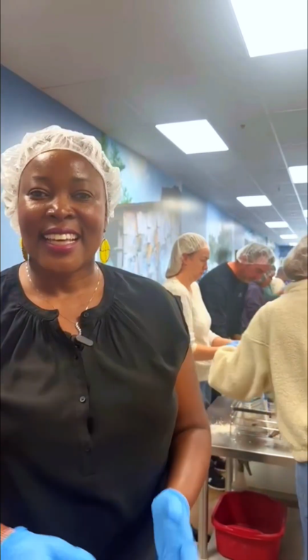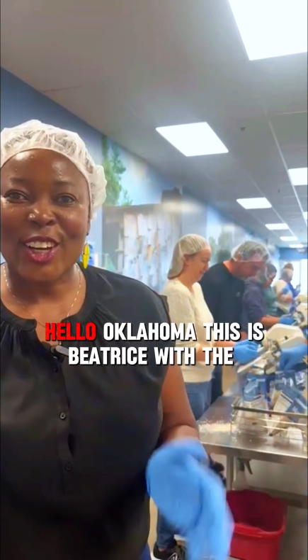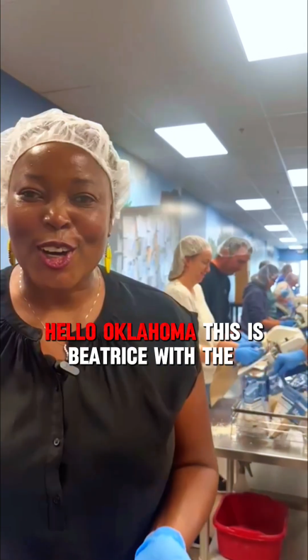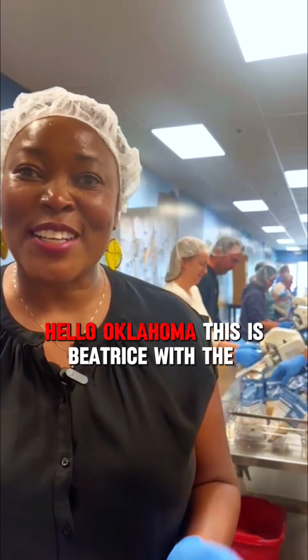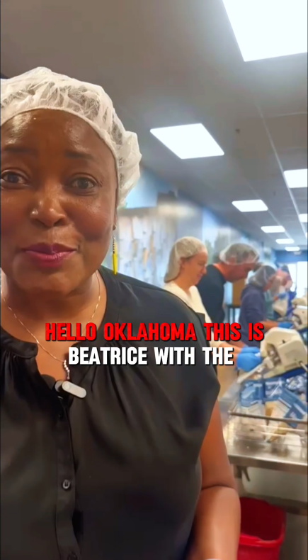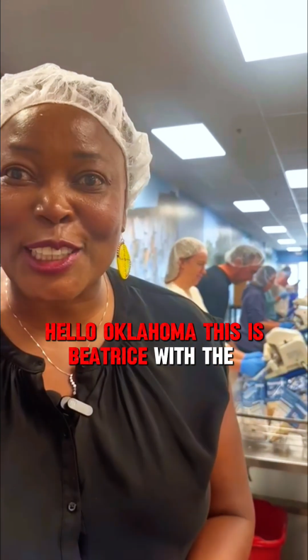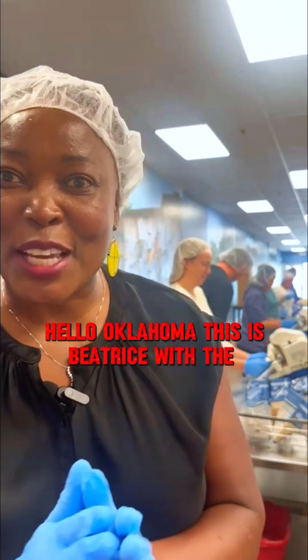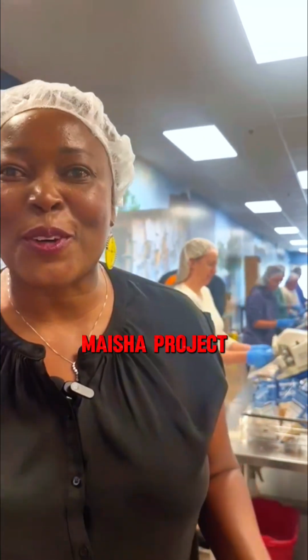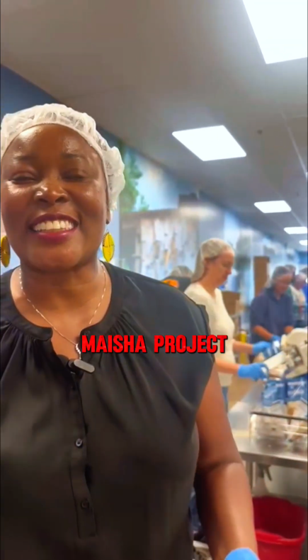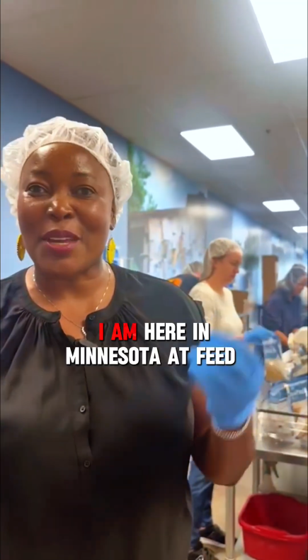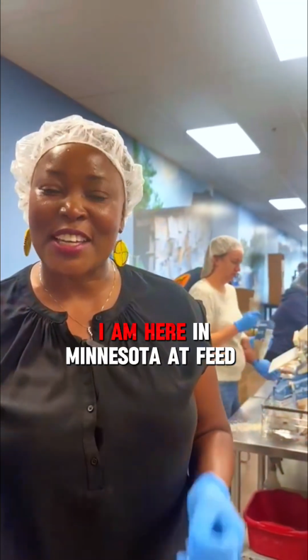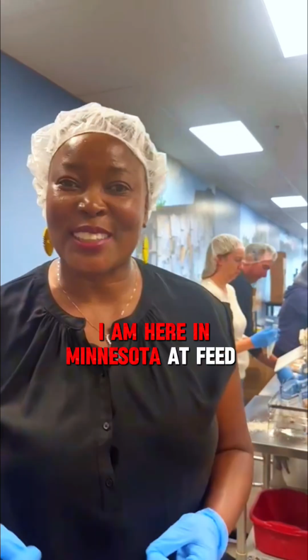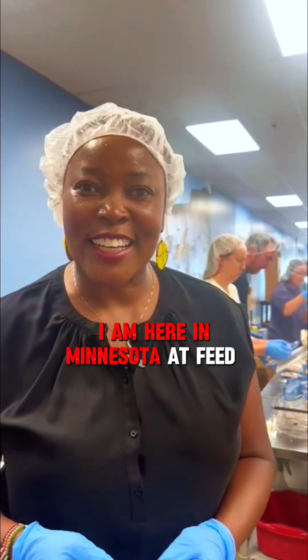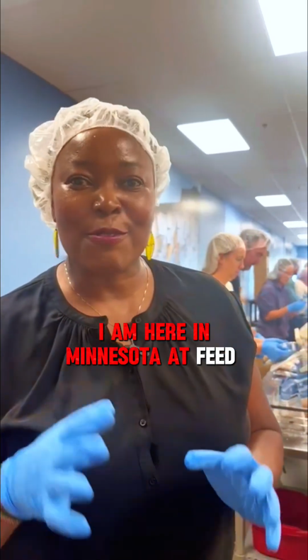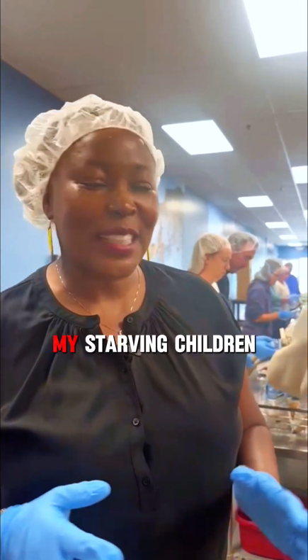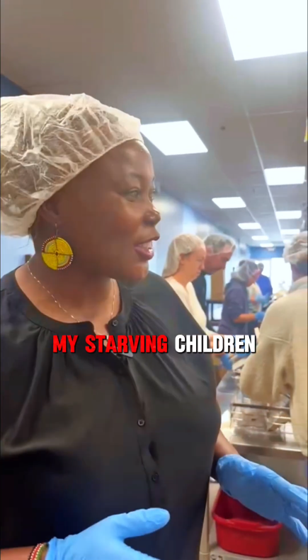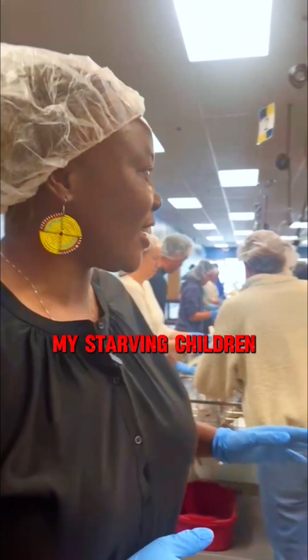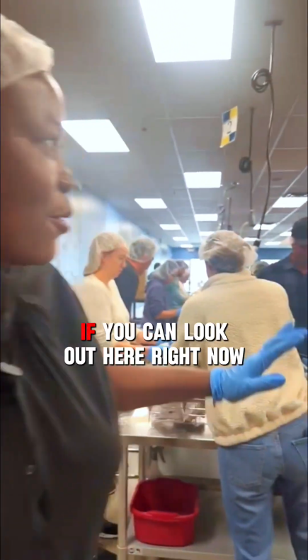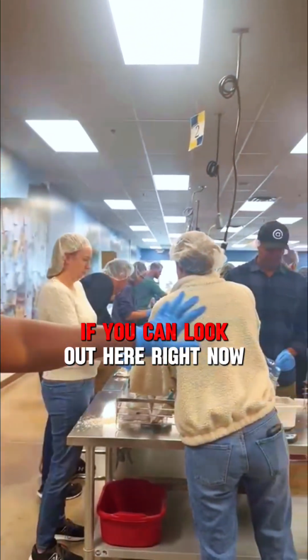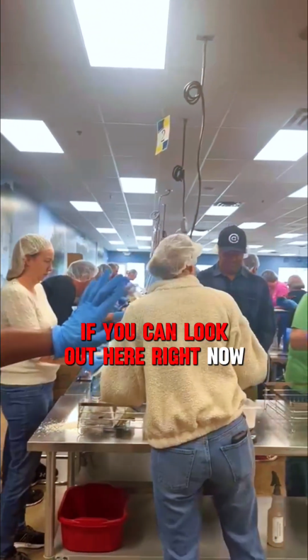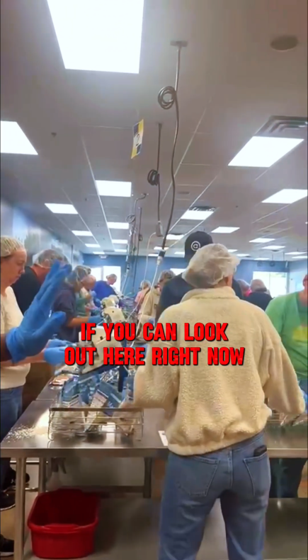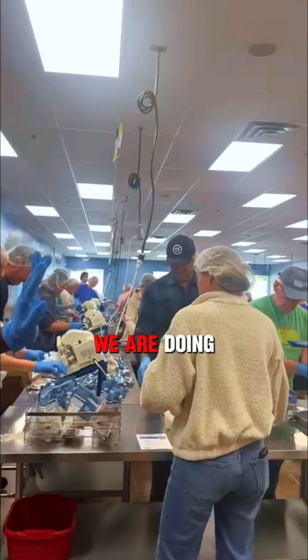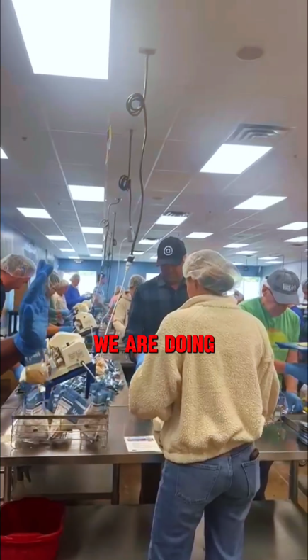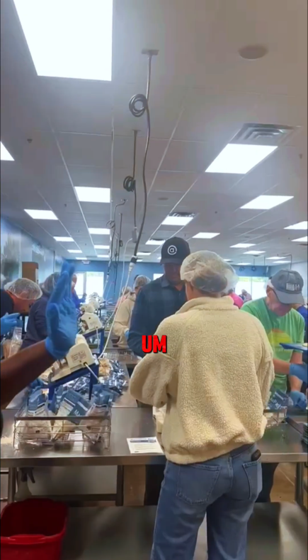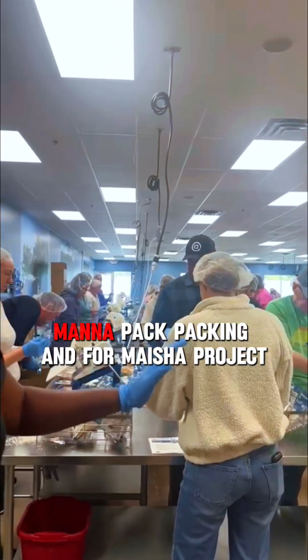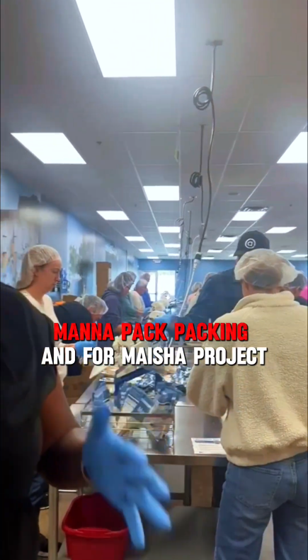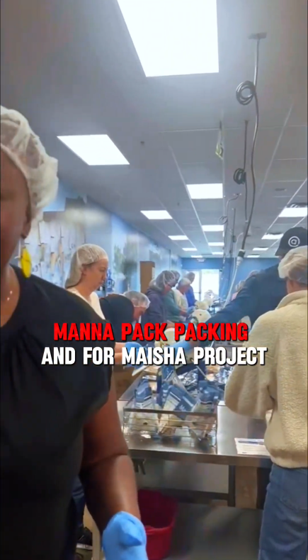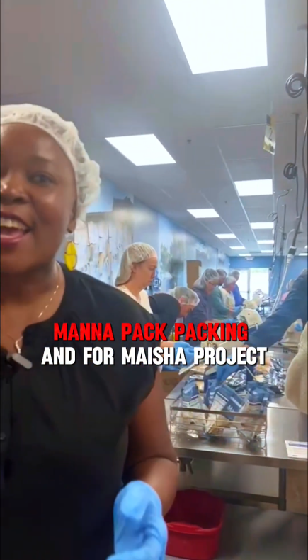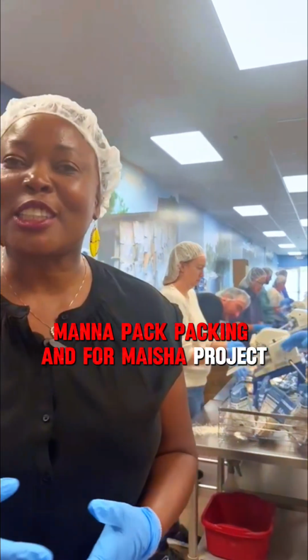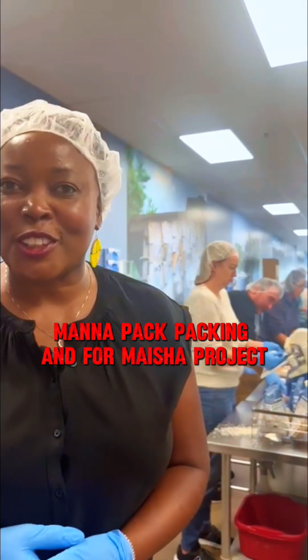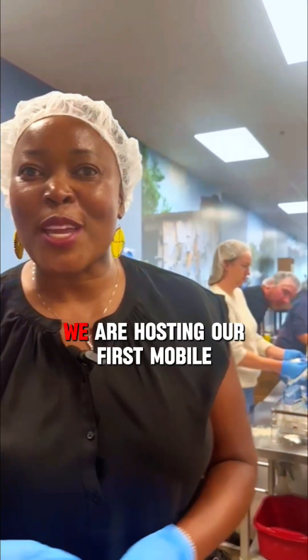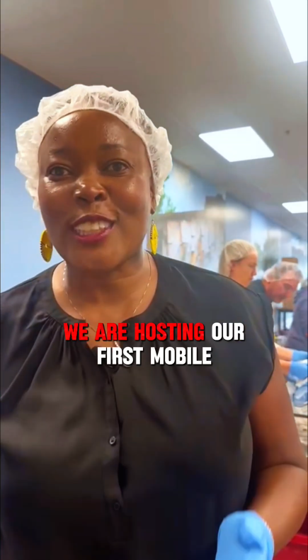Hello Oklahoma! This is Beatrice with the Maisha Project. I am here in Minnesota at Feed My Starving Children, where we are doing a MobilePack. For the Maisha Project, we are hosting our first mobile pack in Oklahoma.